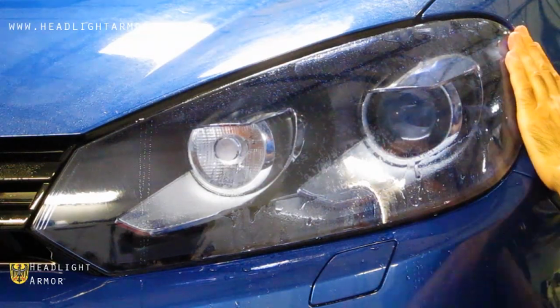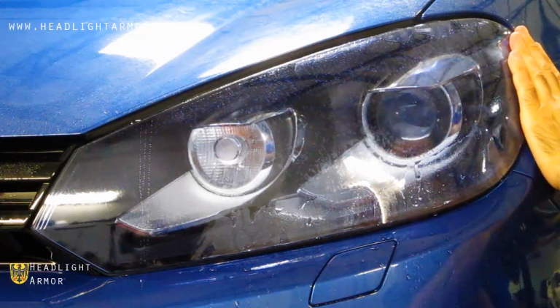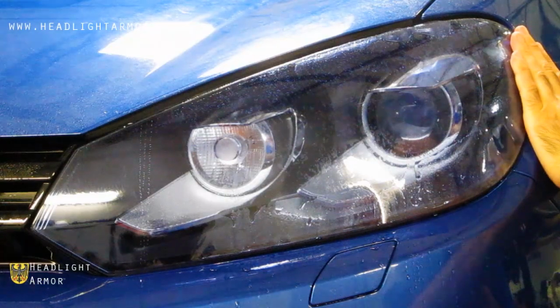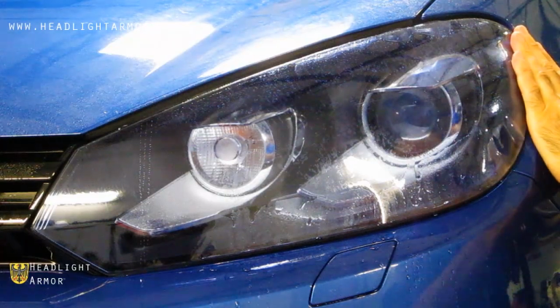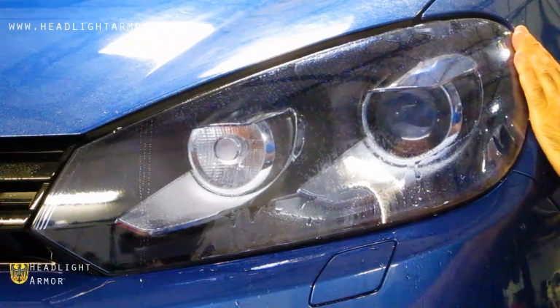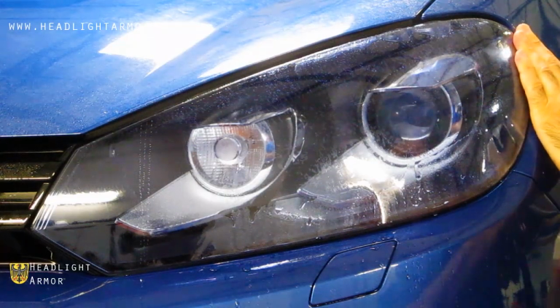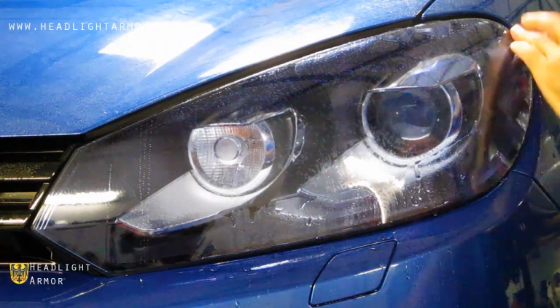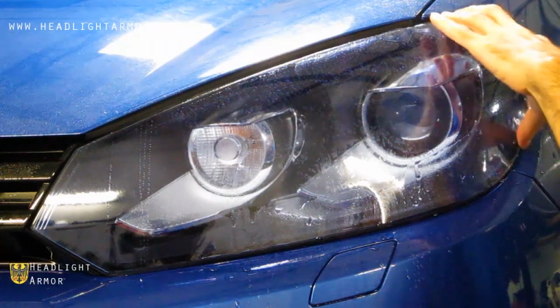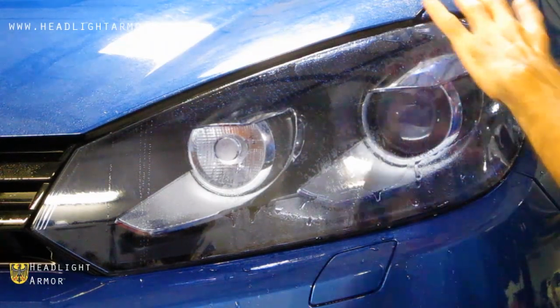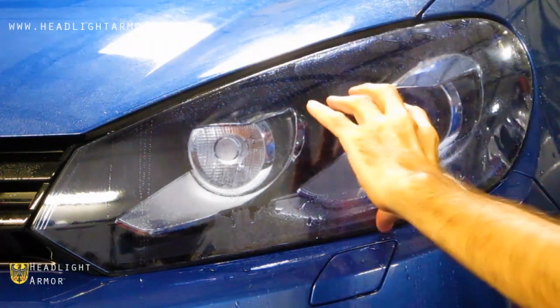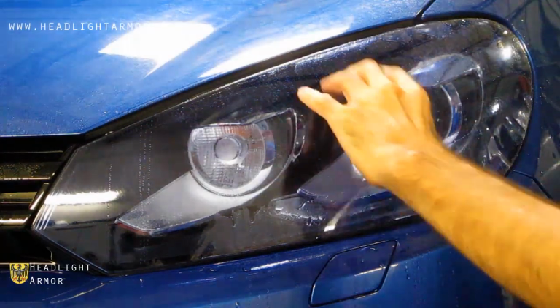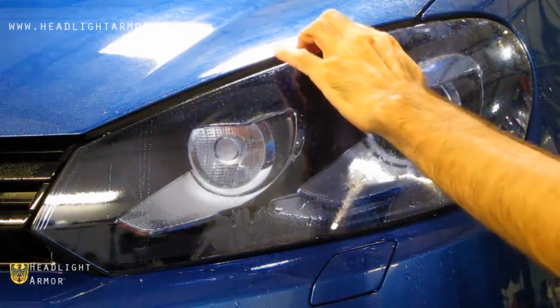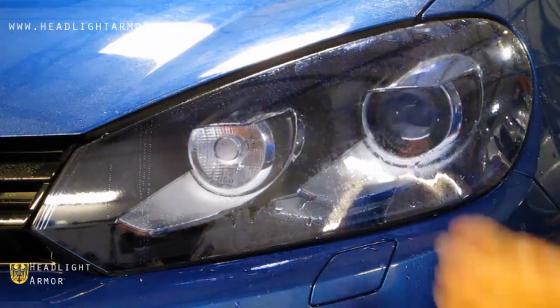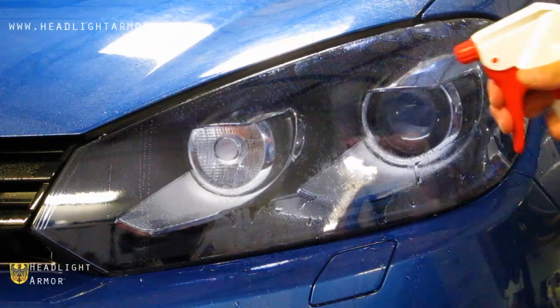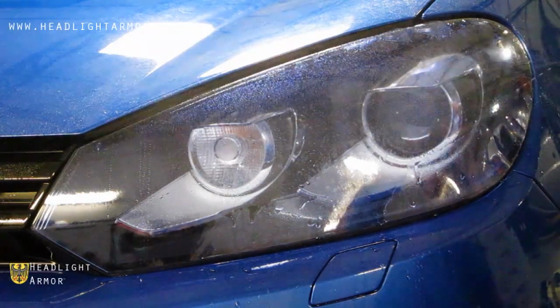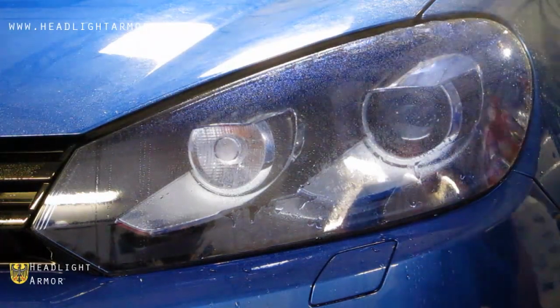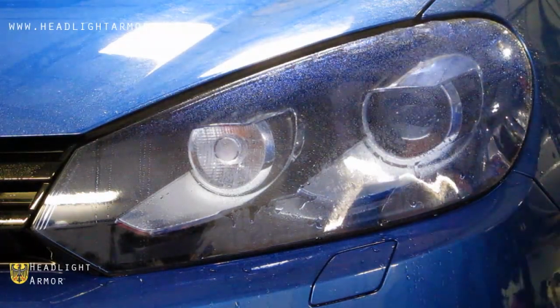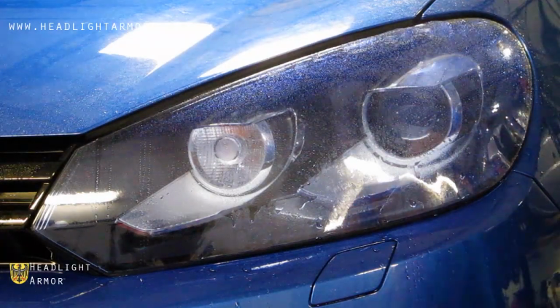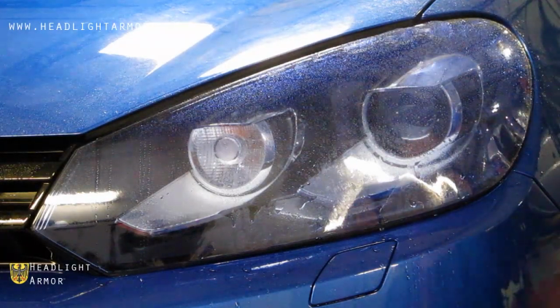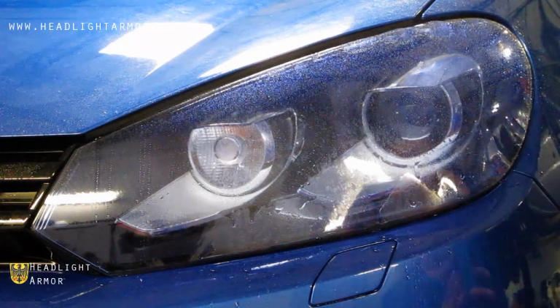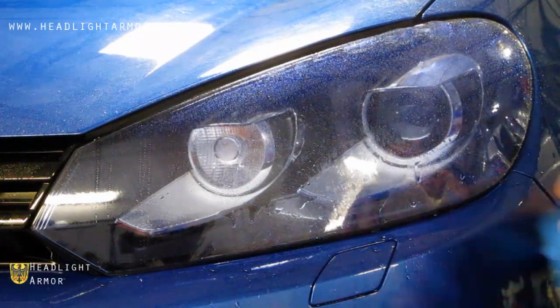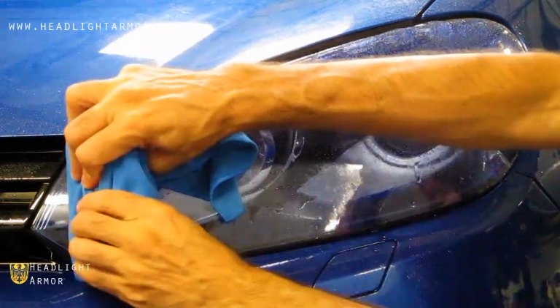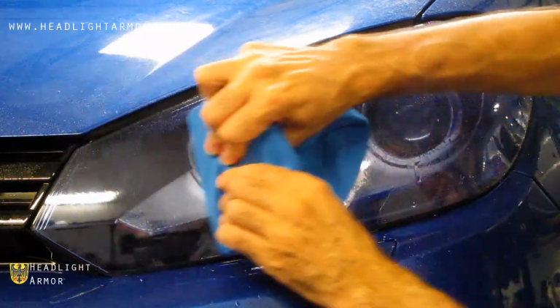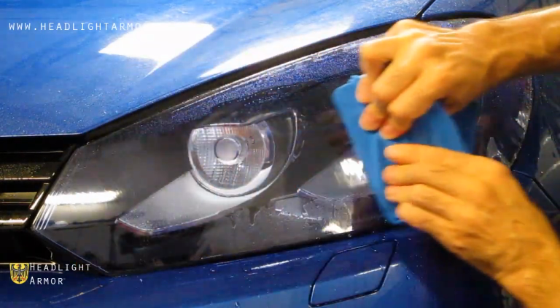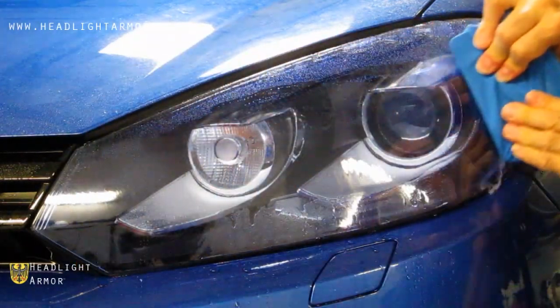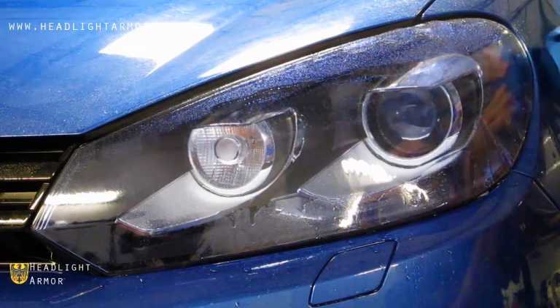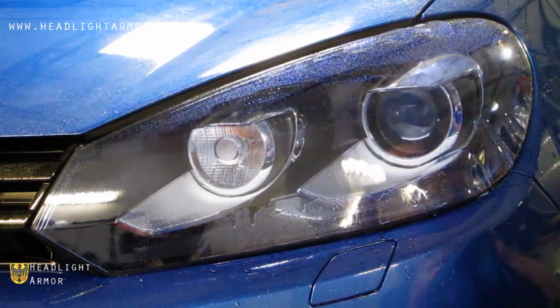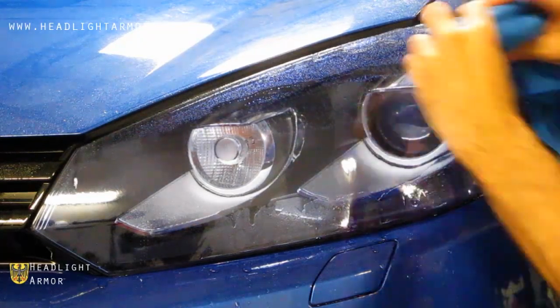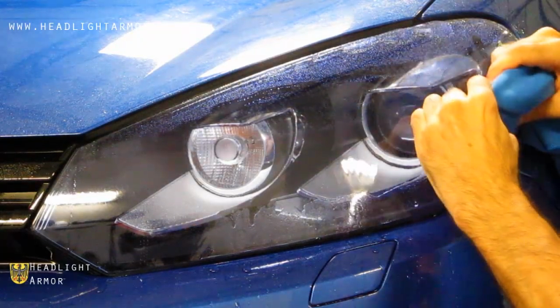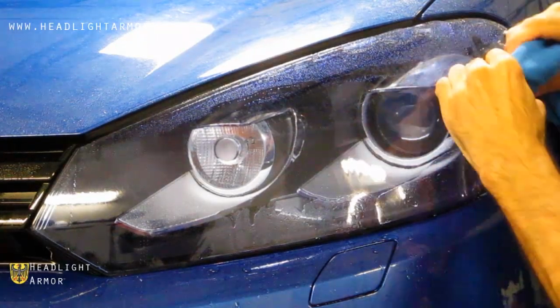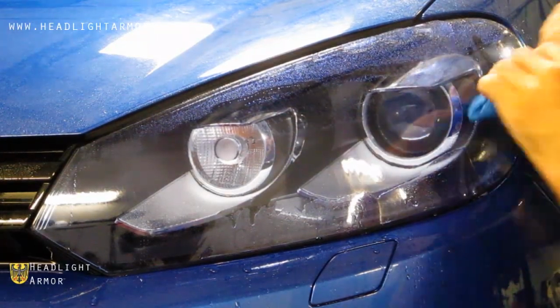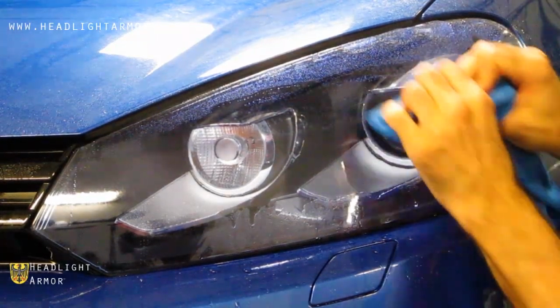Once you have it aligned, go ahead and mist down the surface of the kit with water. Then squeegee from the inner portion where you started to the back corner of the headlight, following the high center of the headlight.